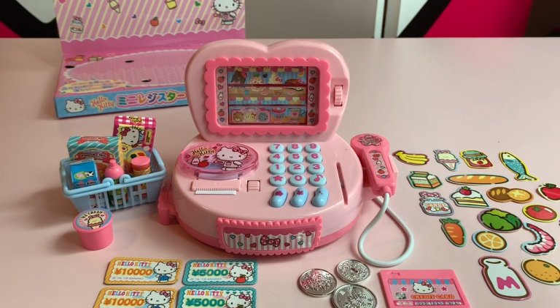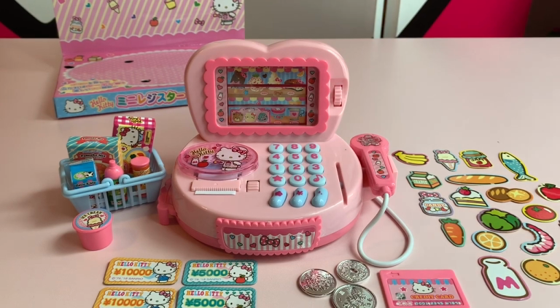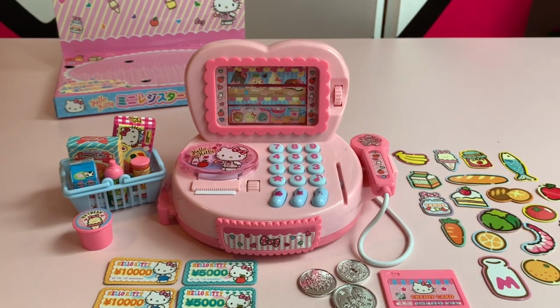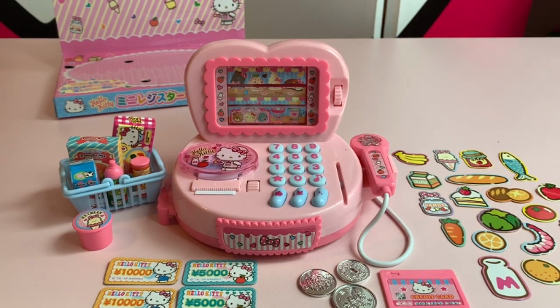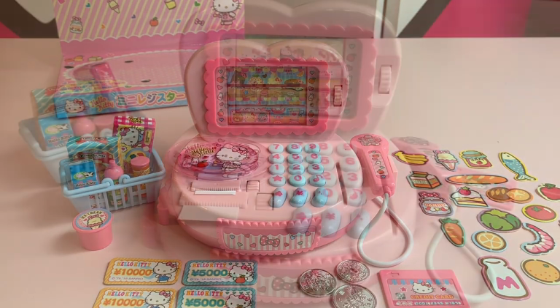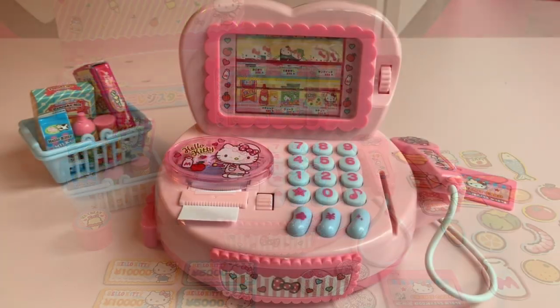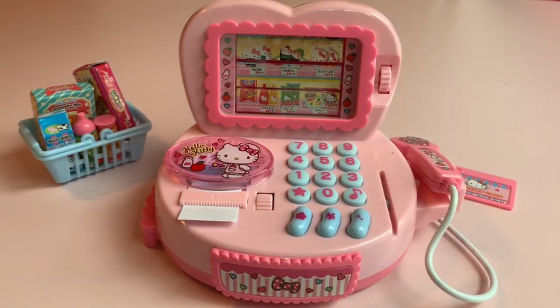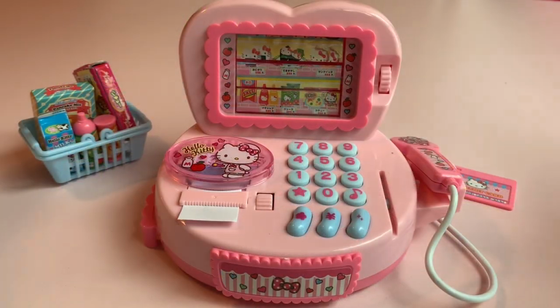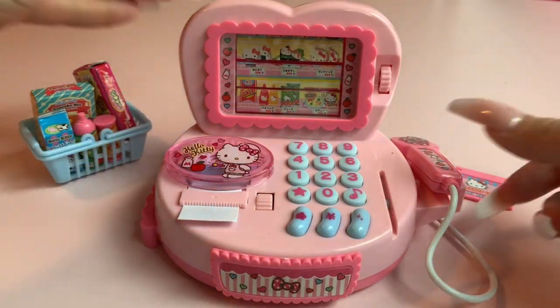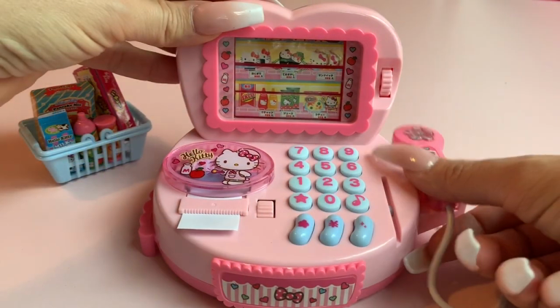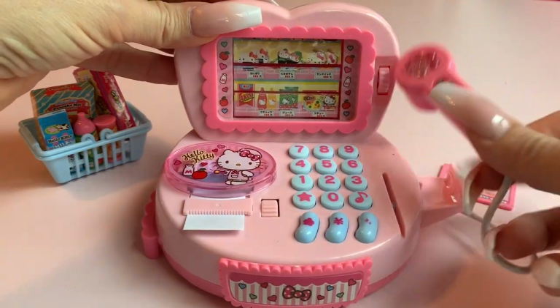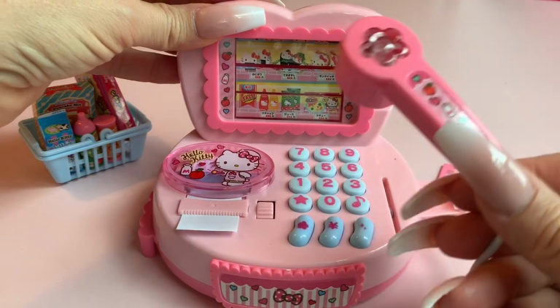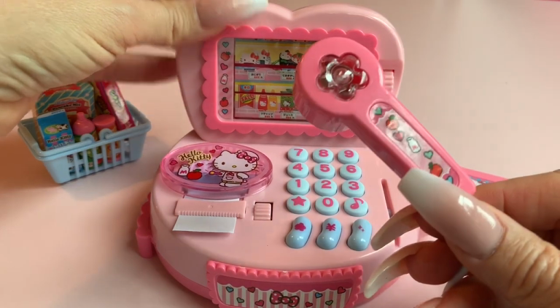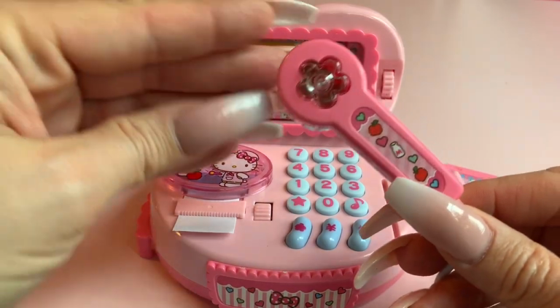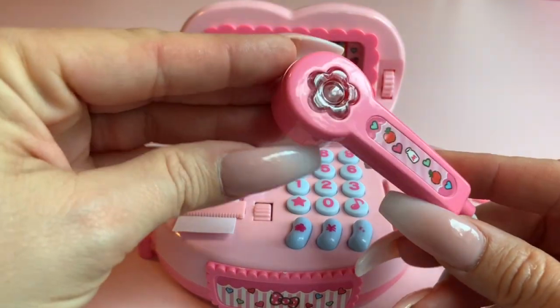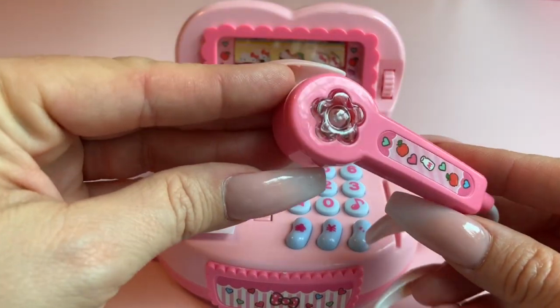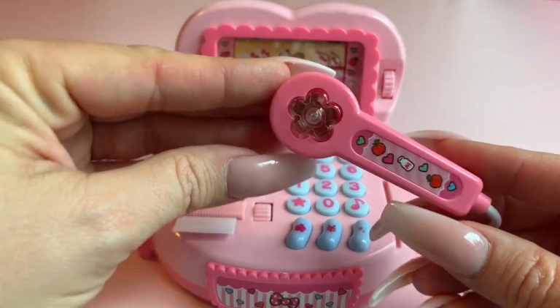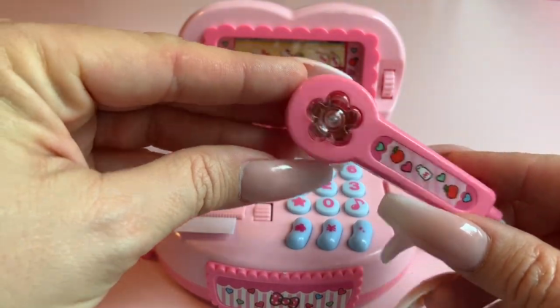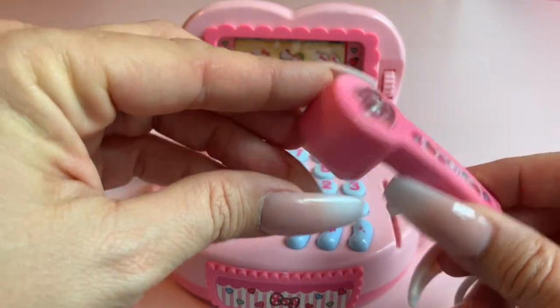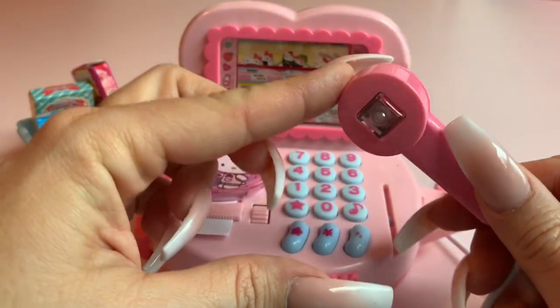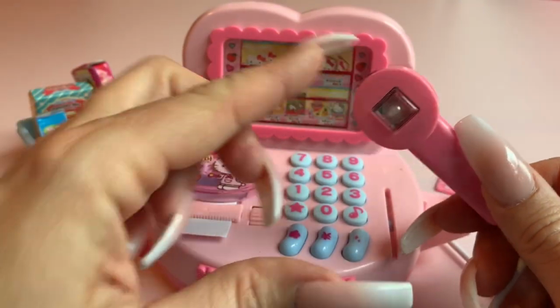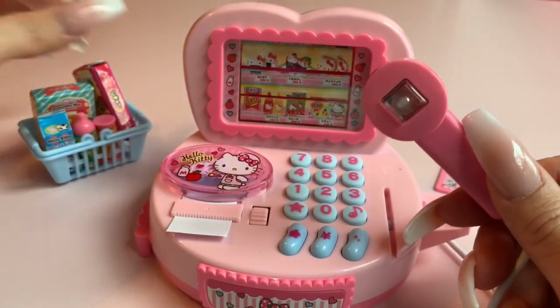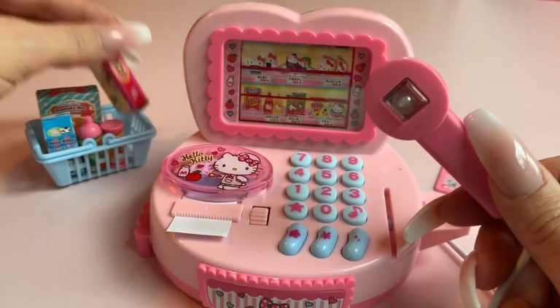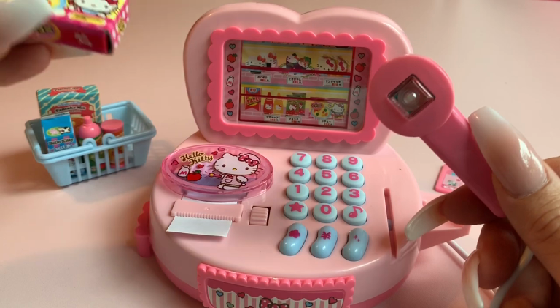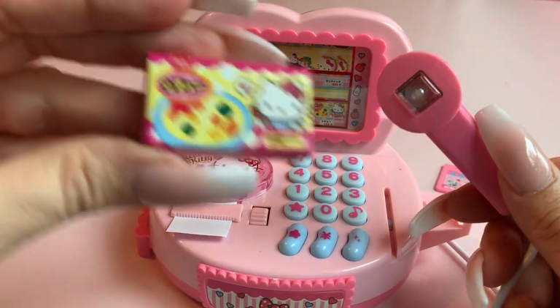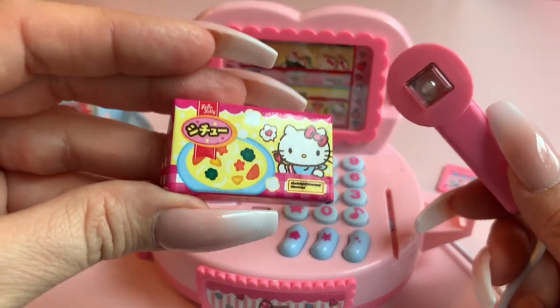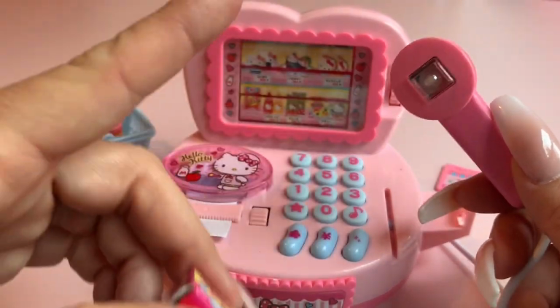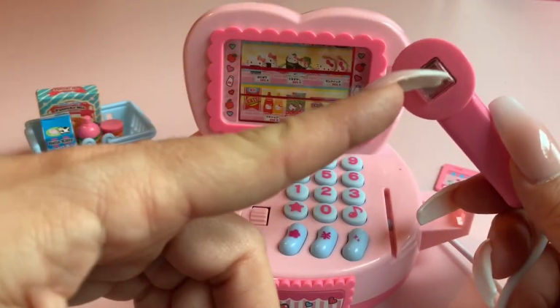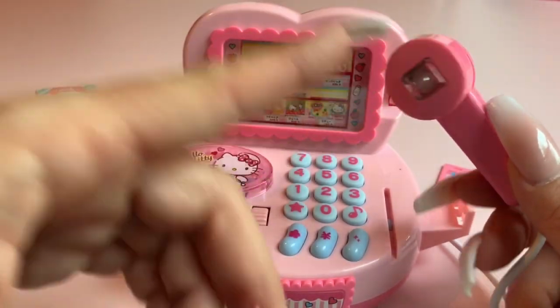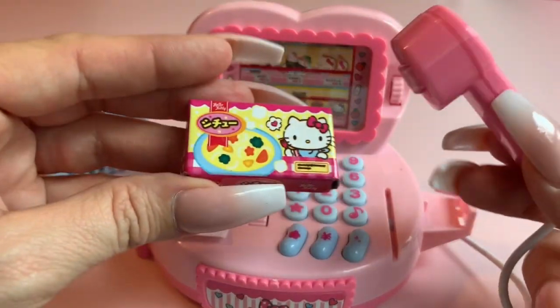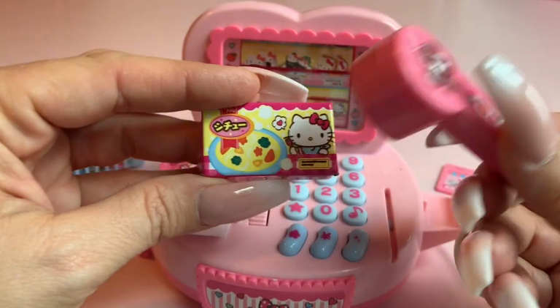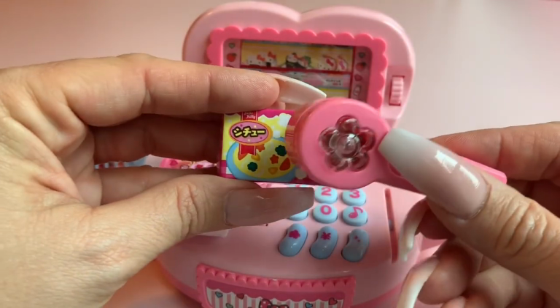Let's take a look at the register. Let's start with looking at this really cute scanner that makes lights and sounds. All you need to do is take one of your really cute Hello Kitty grocery items and you push this button down on top of it.